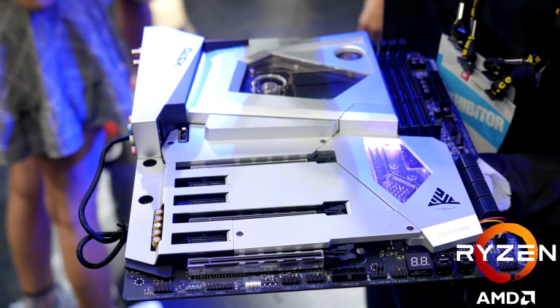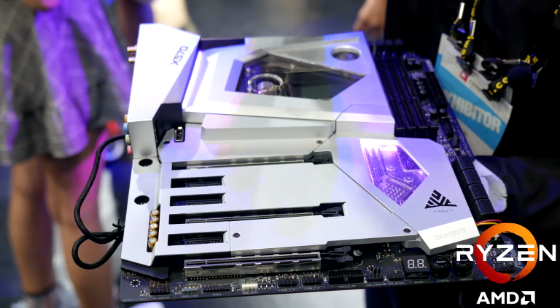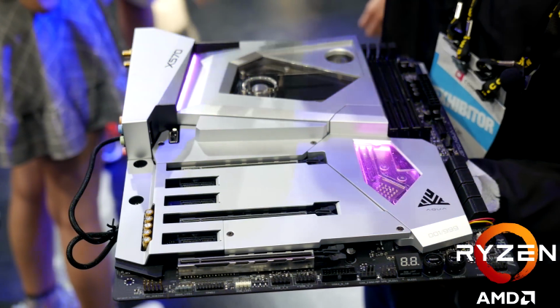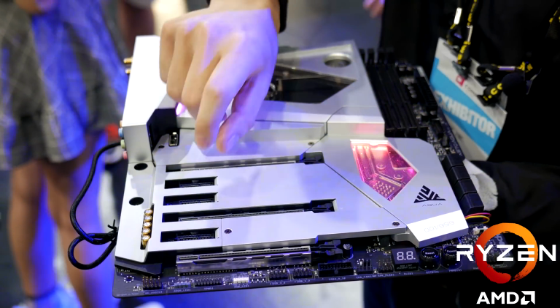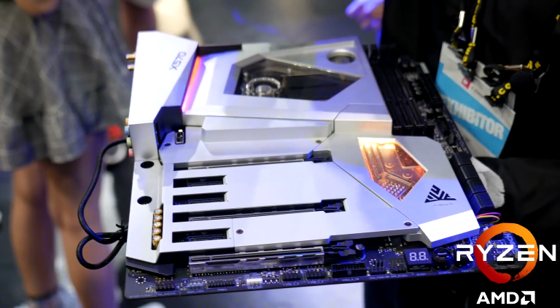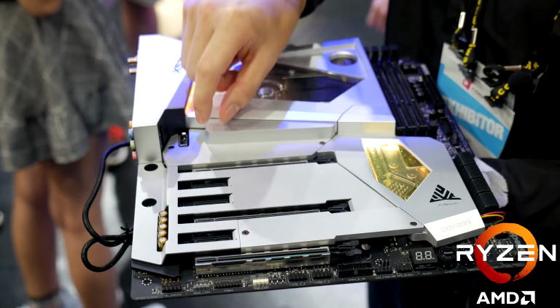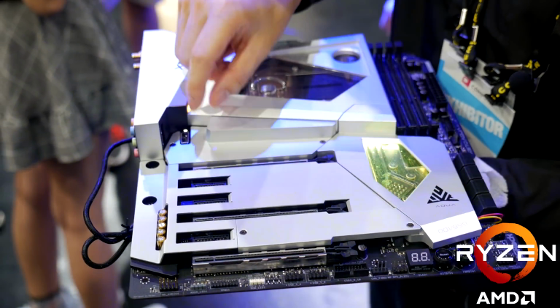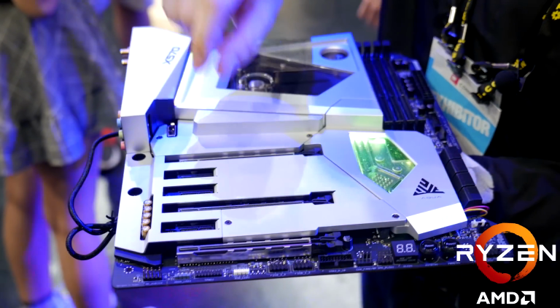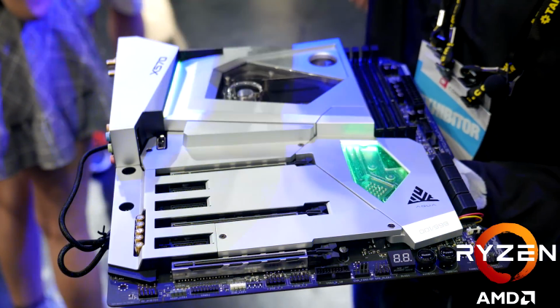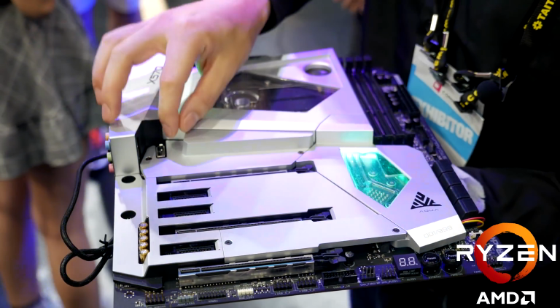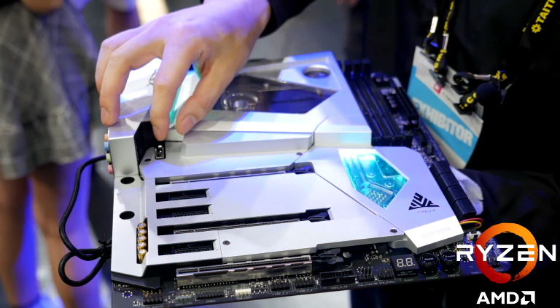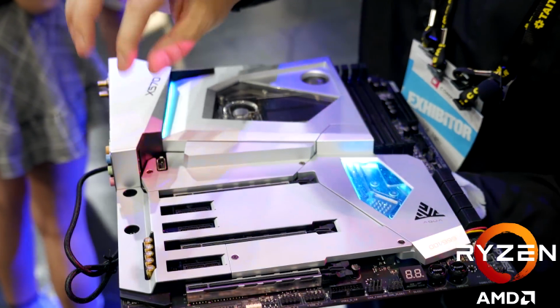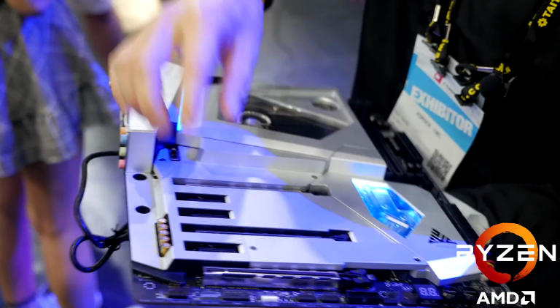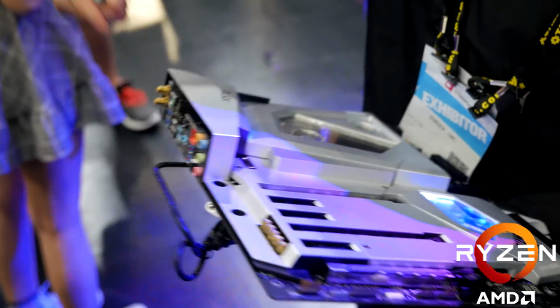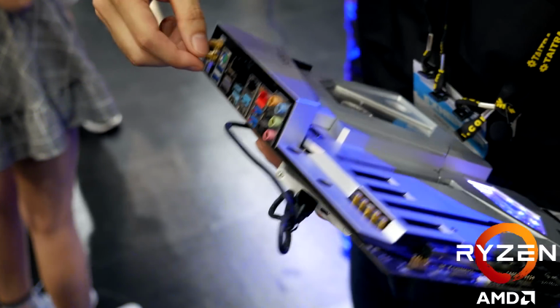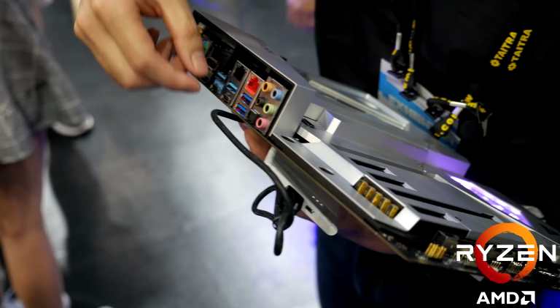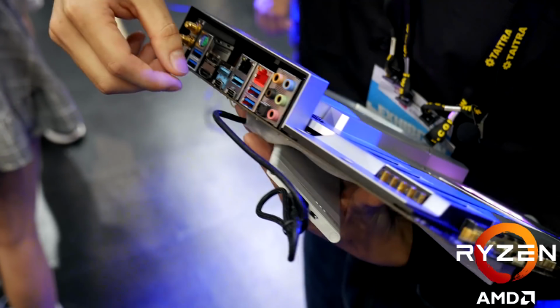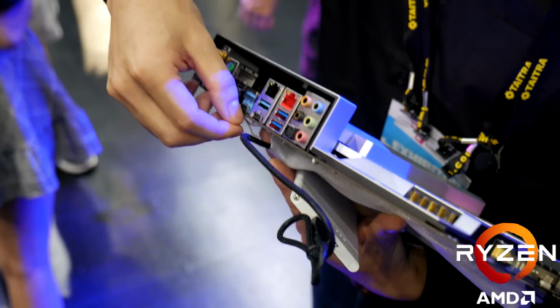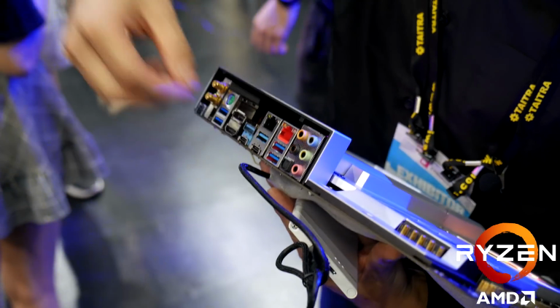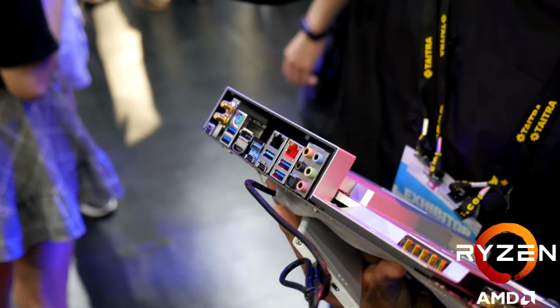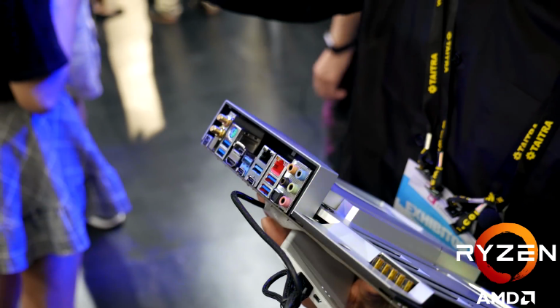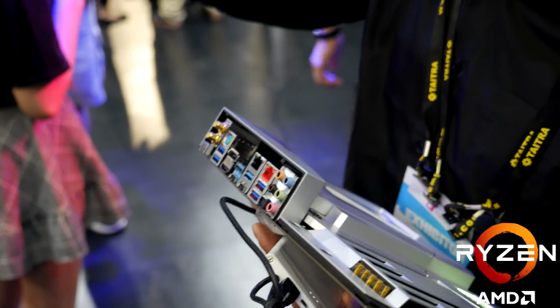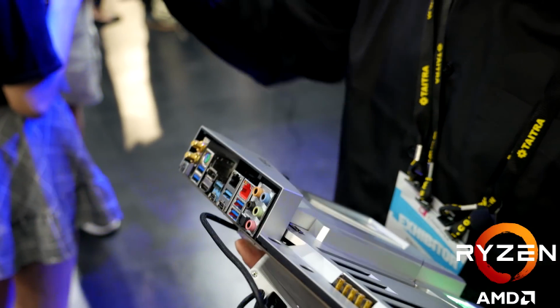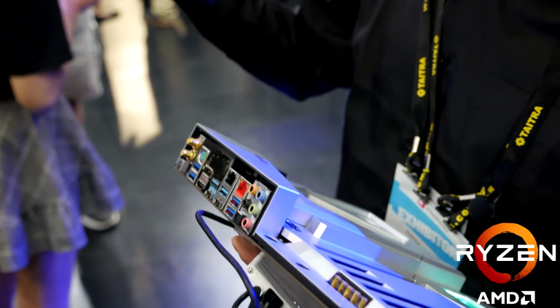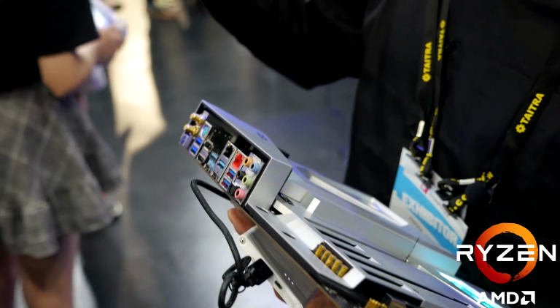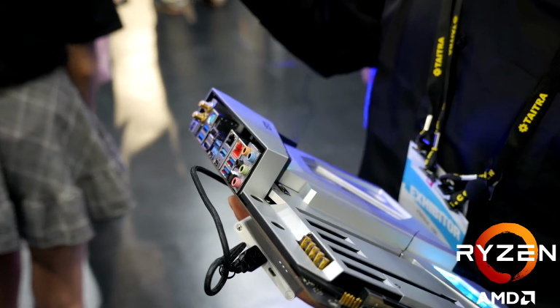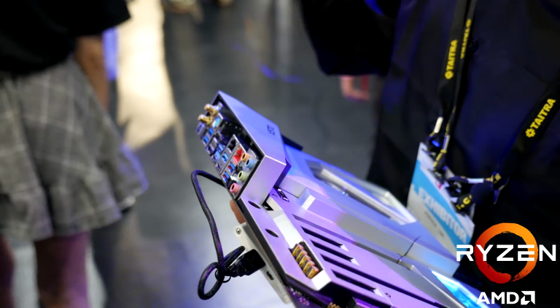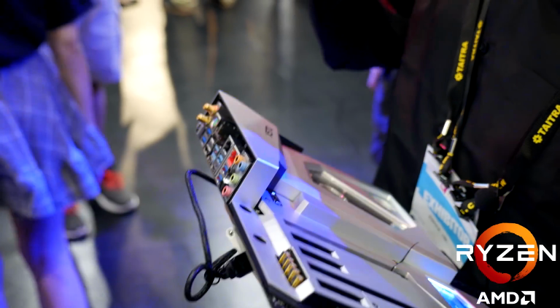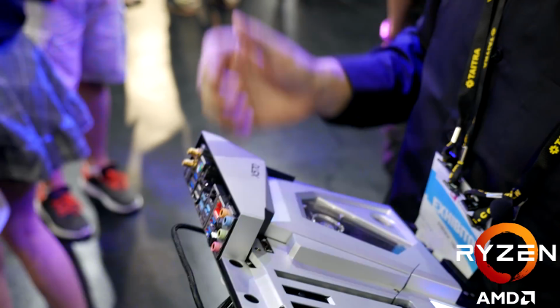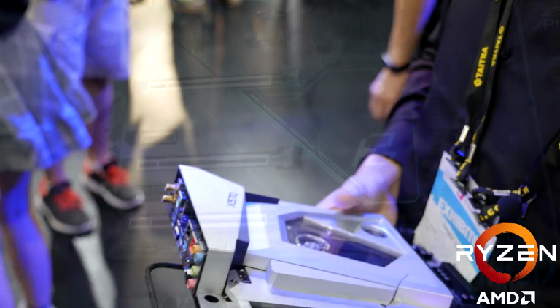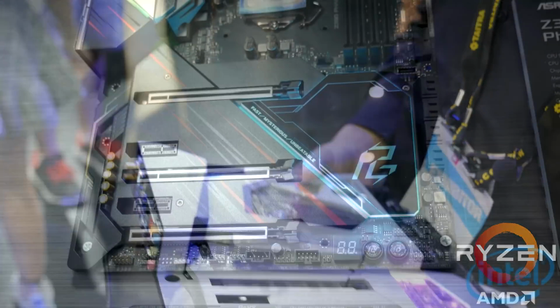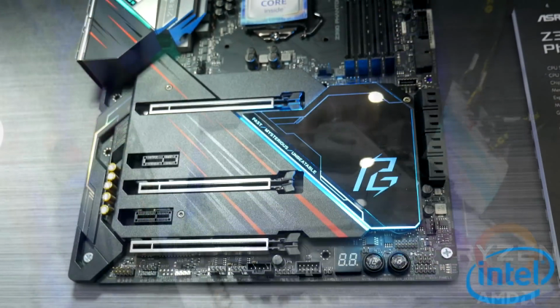If you're wanting to get one, you're going to have to get in quick. Yeah, this is an awesome motherboard. It looks crazy in person and I was very impressed by it.